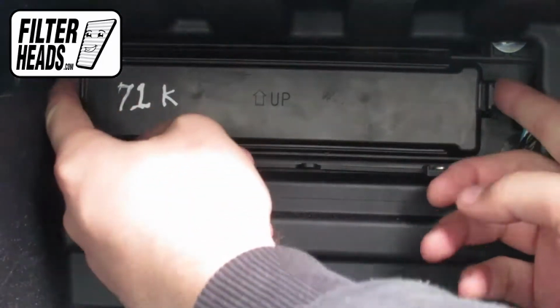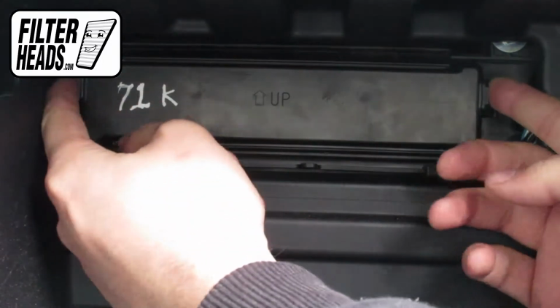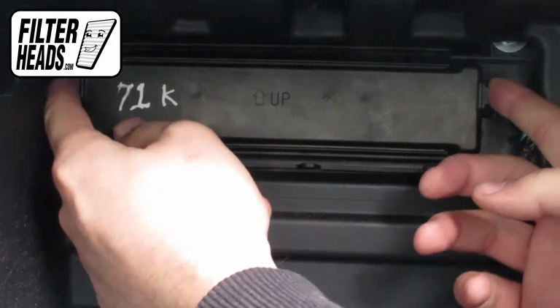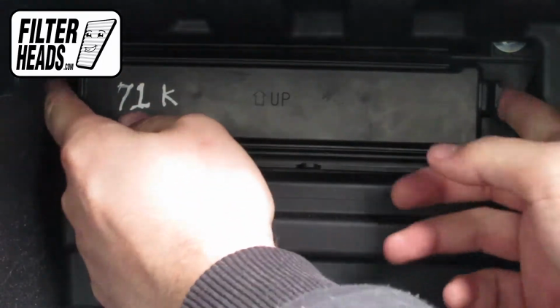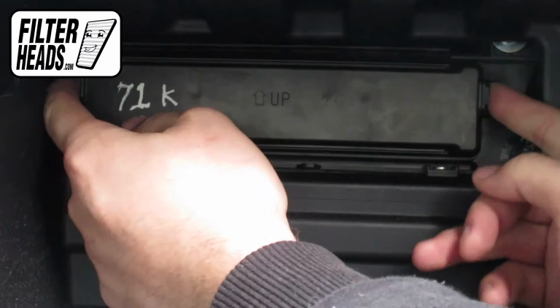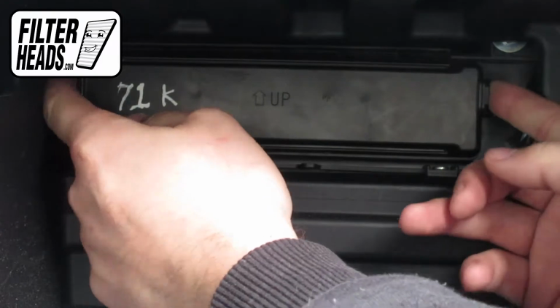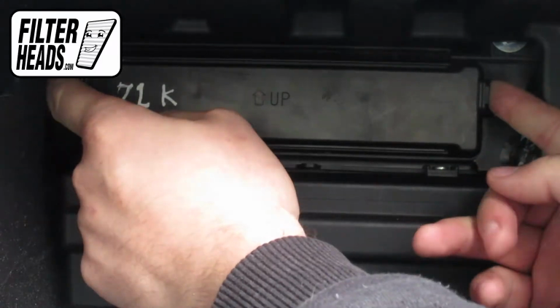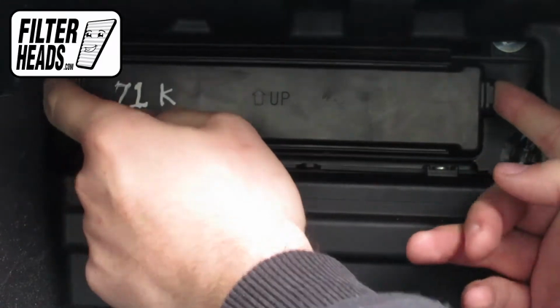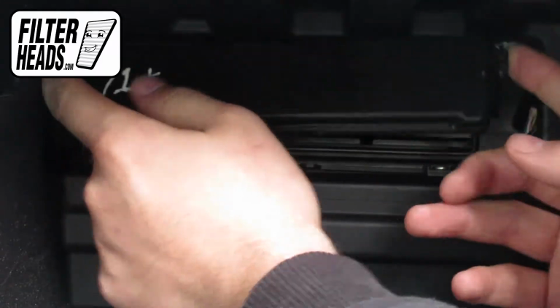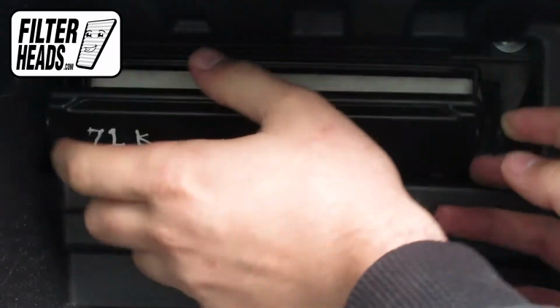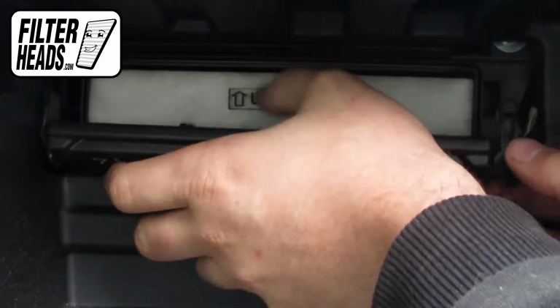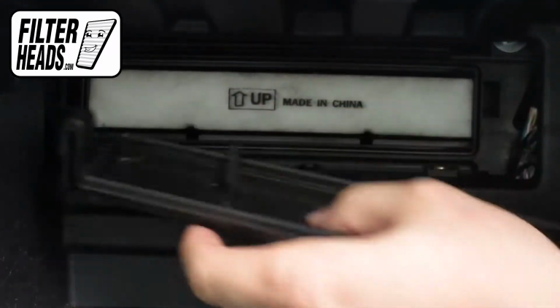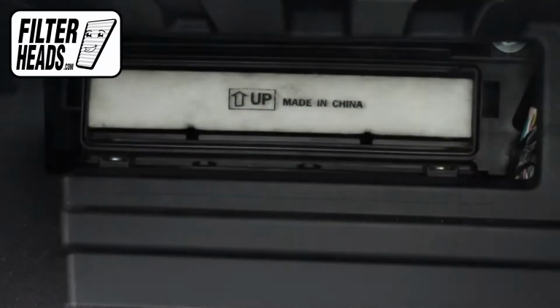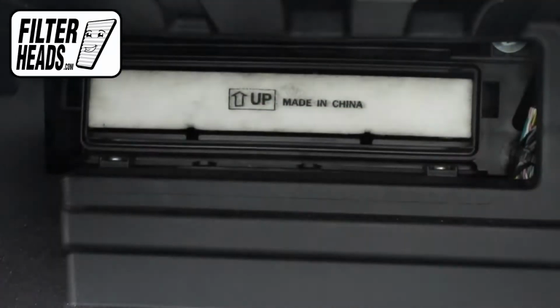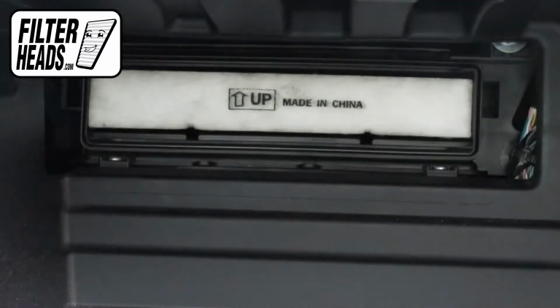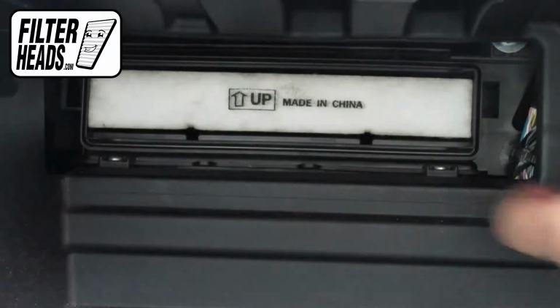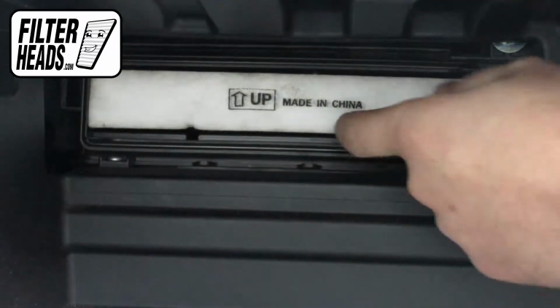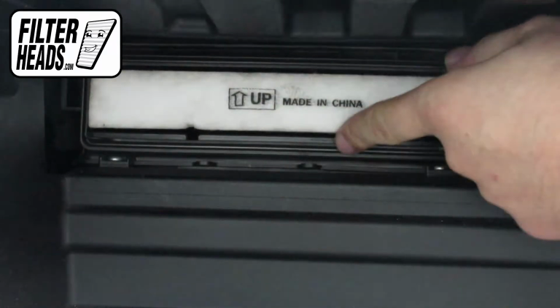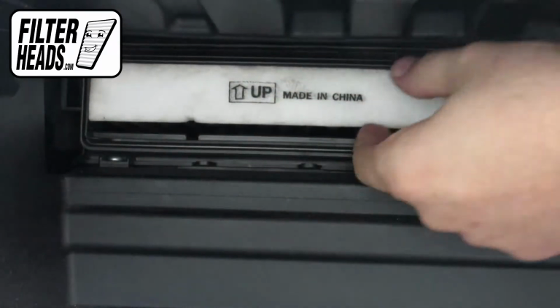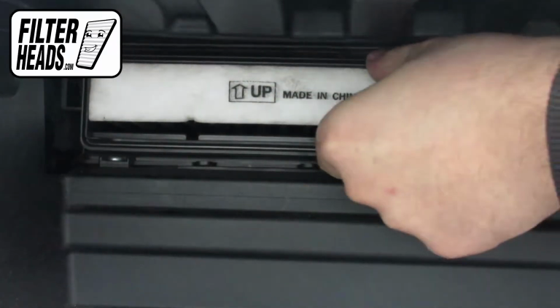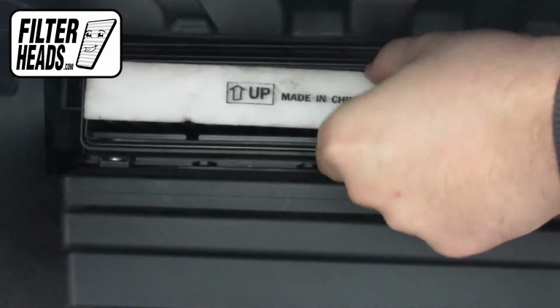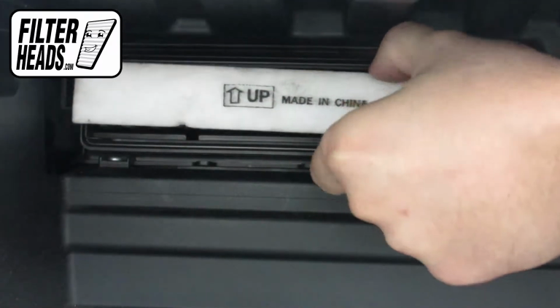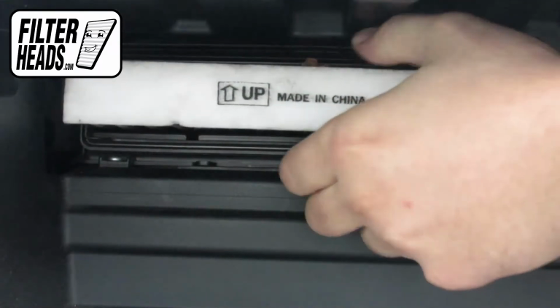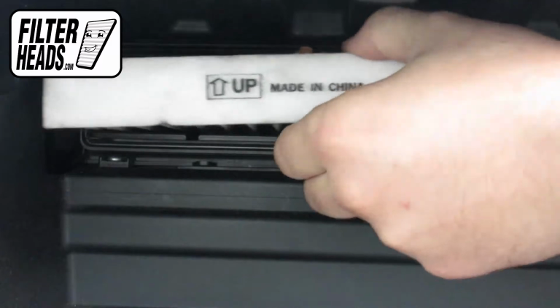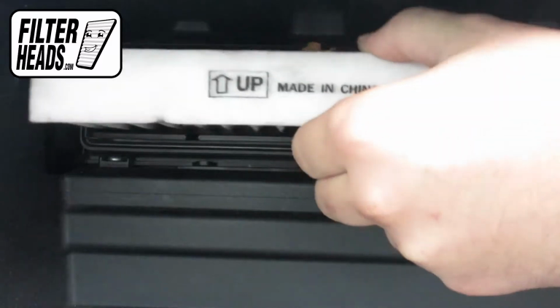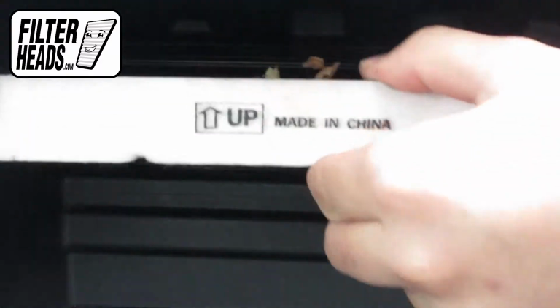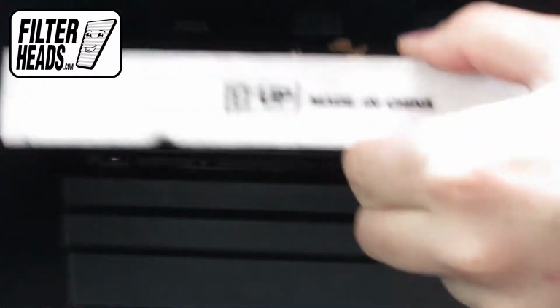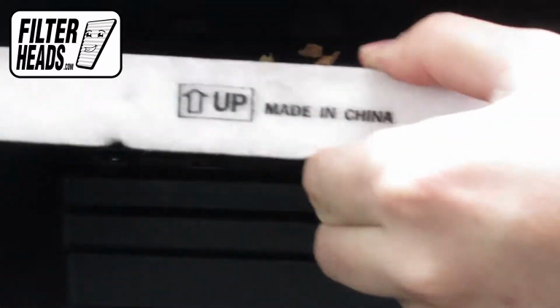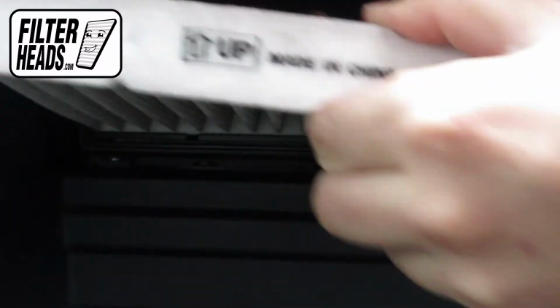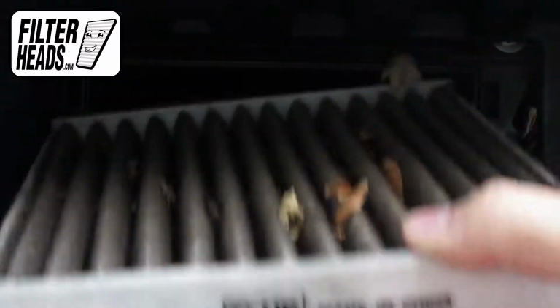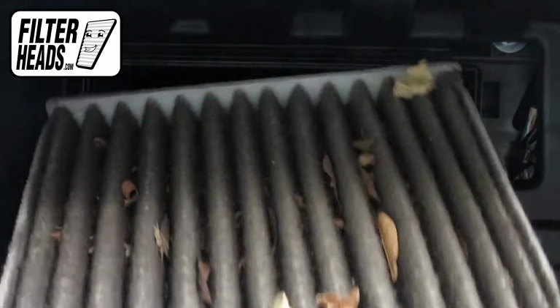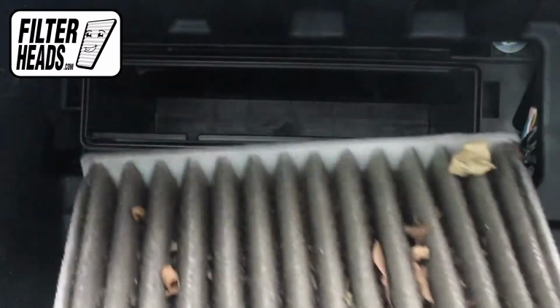Unclip both sides of the housing cover to remove it. Remove the old filter from the housing and clean out any debris inside.